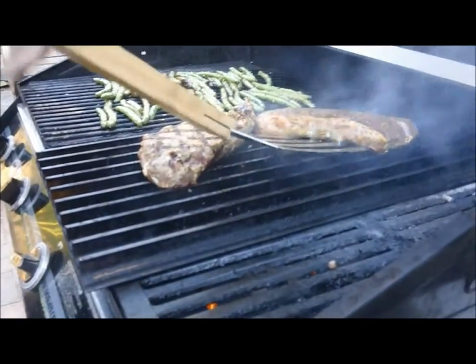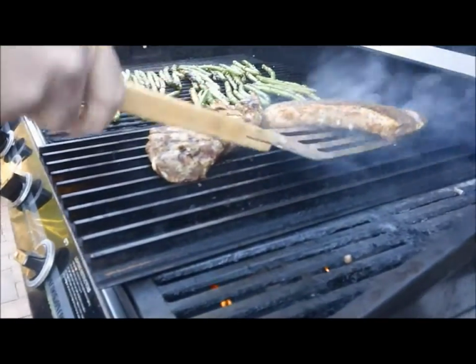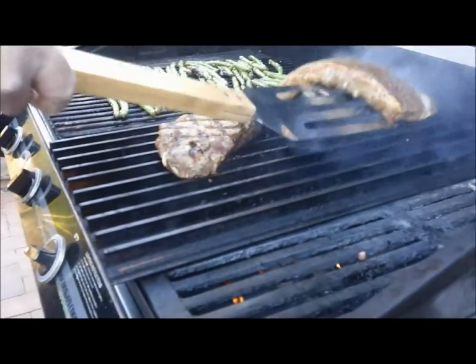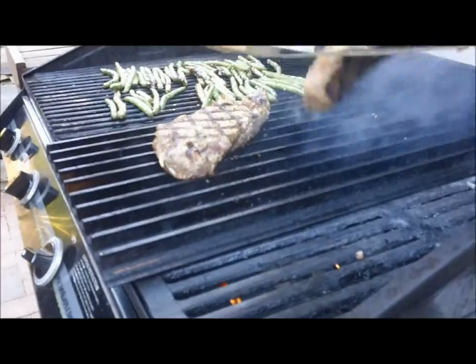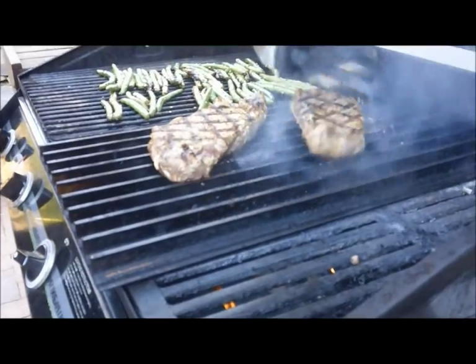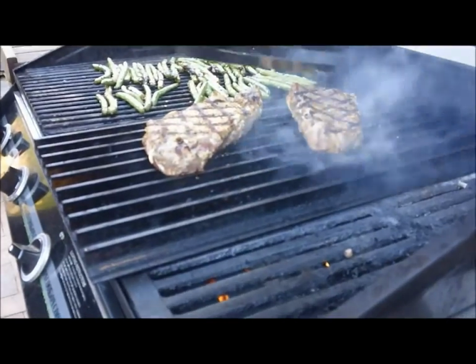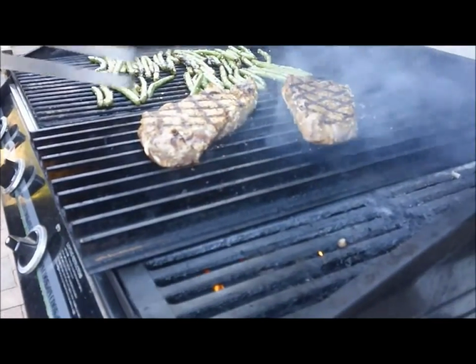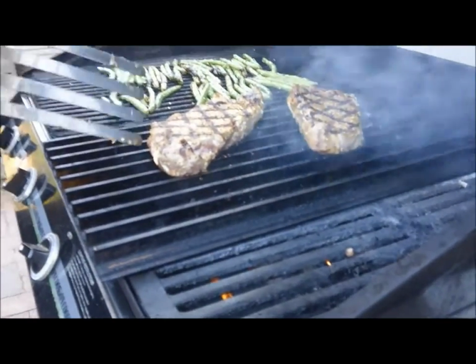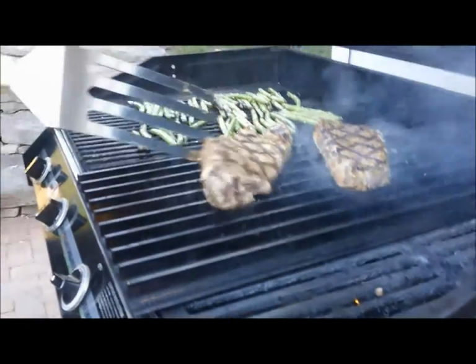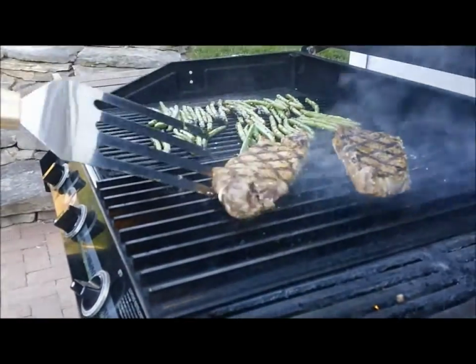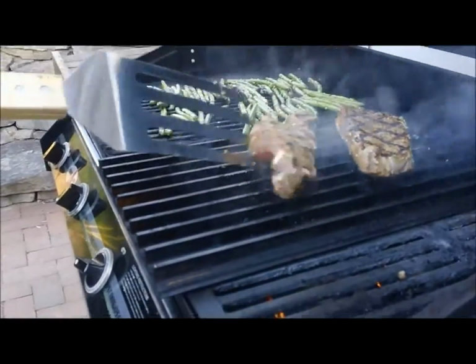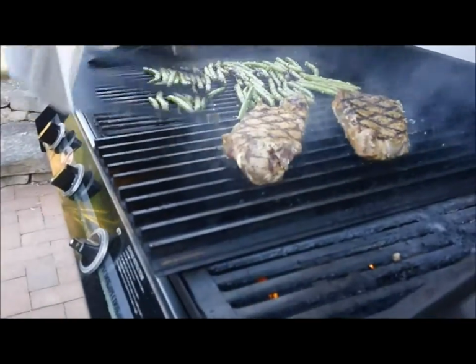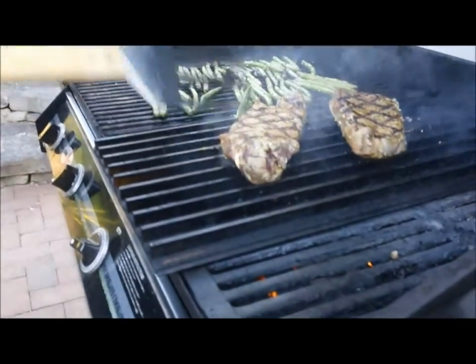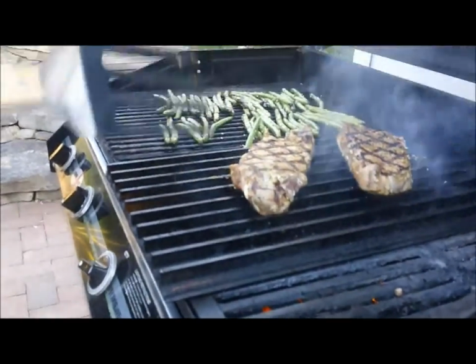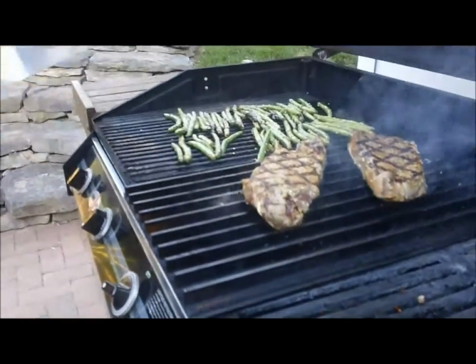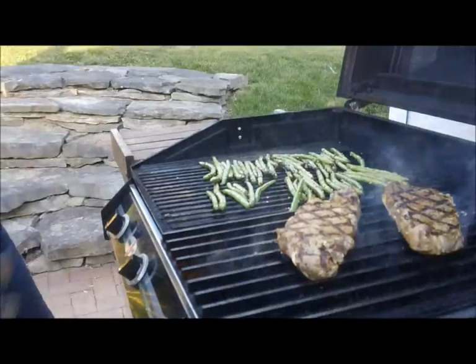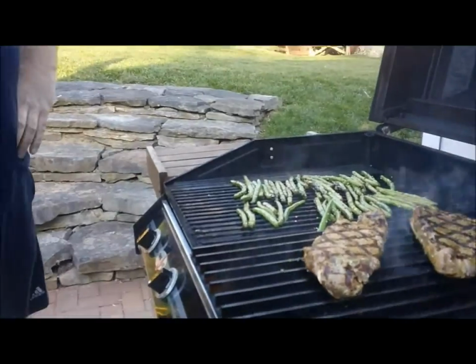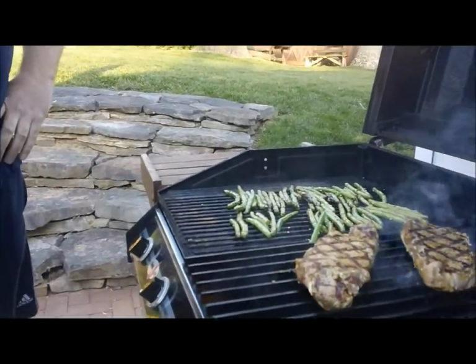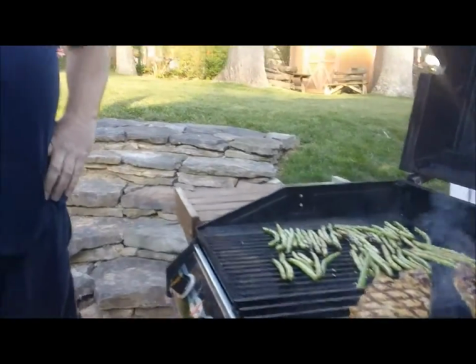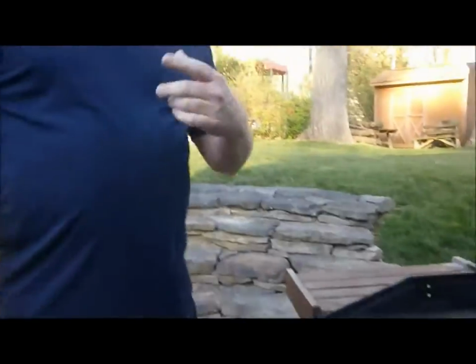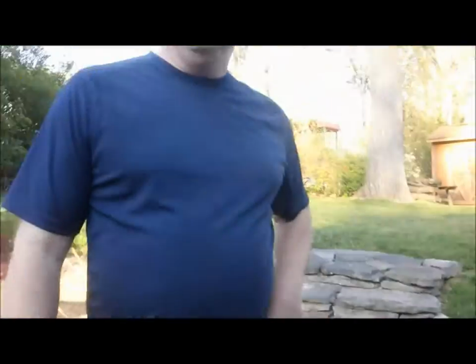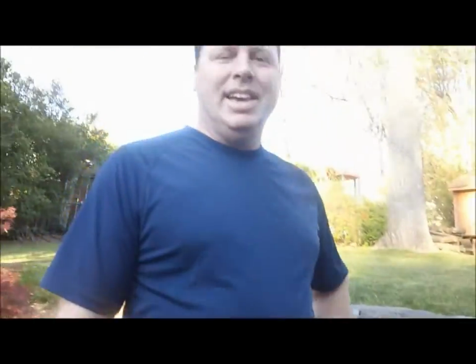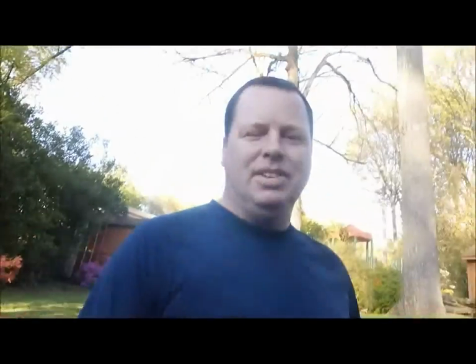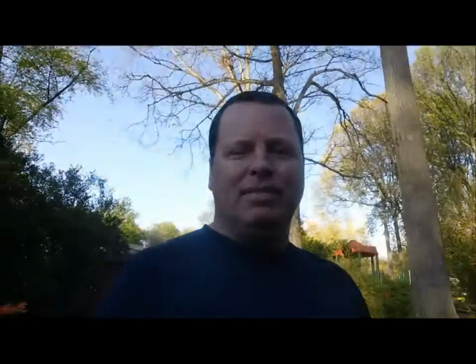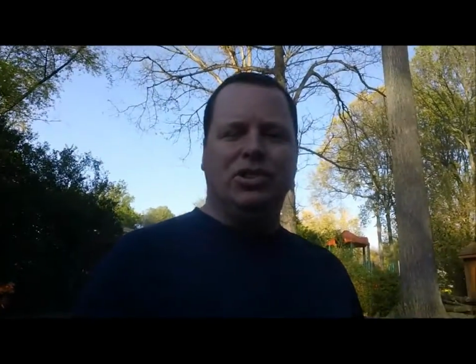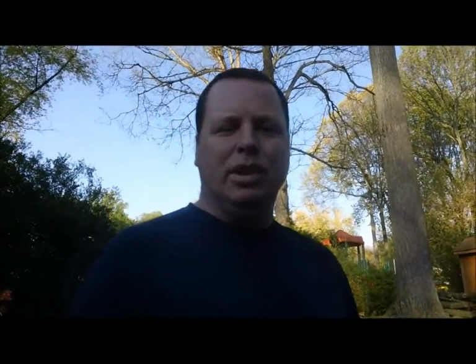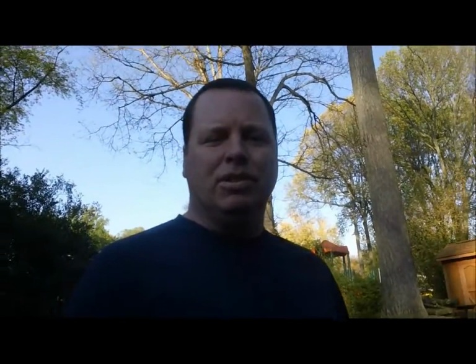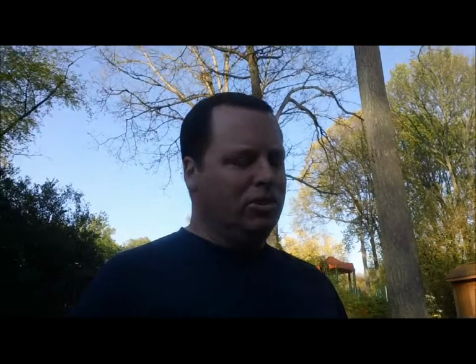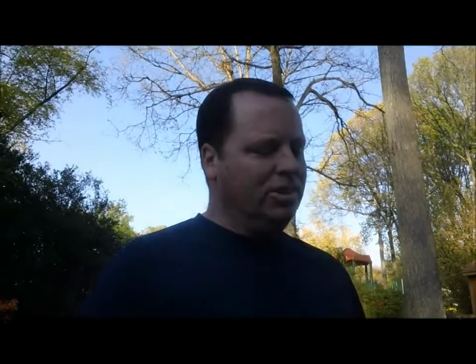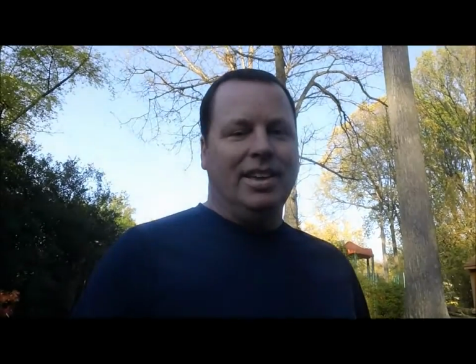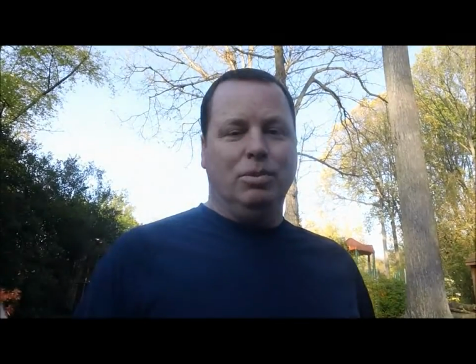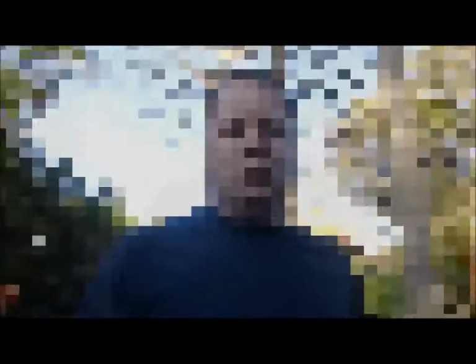We're doing our steaks on the grill grates again. And that finishes up day 7, finishing off the week for the Grill 32 Challenge. We'll see you tomorrow.